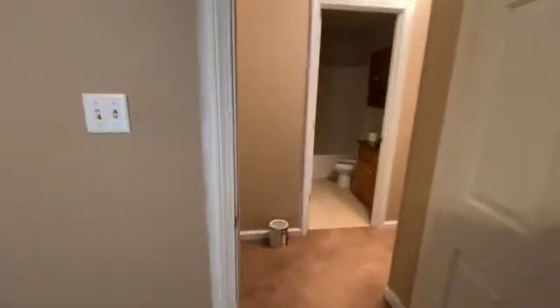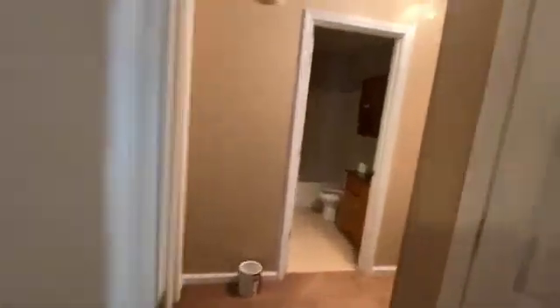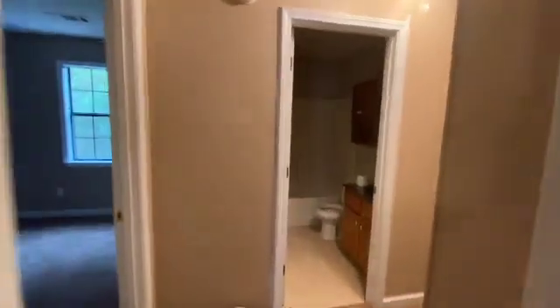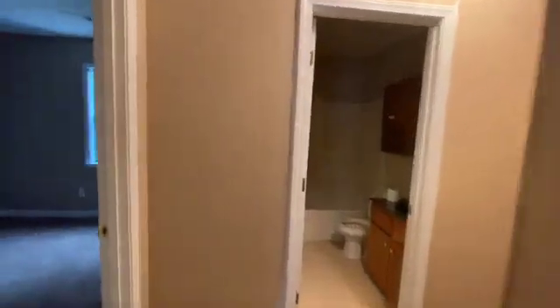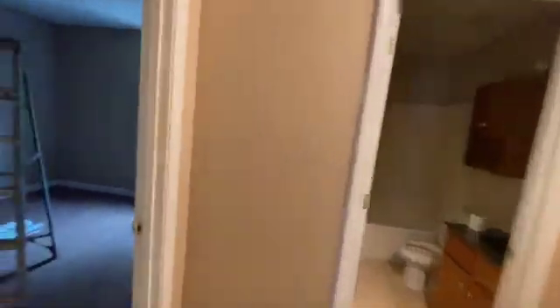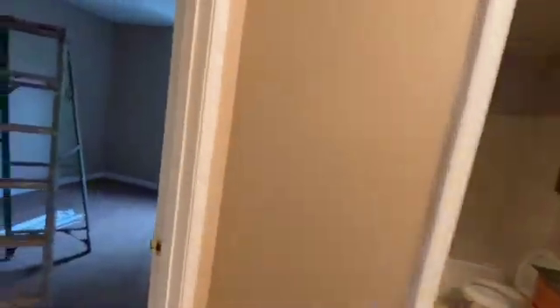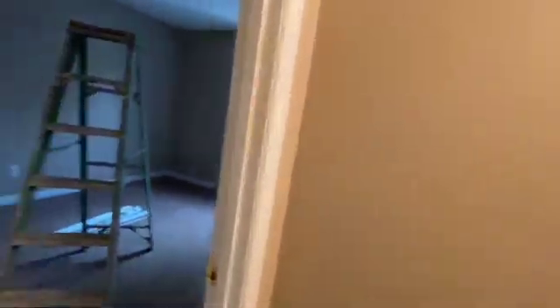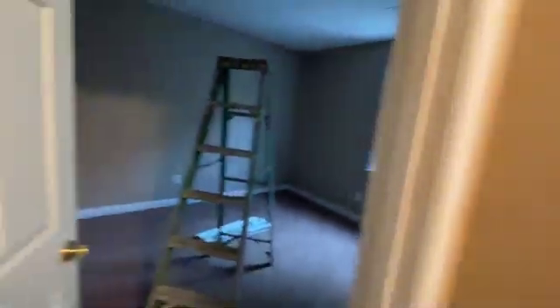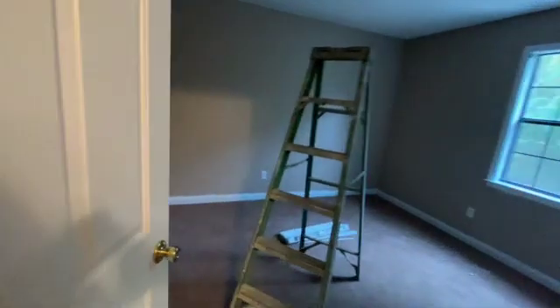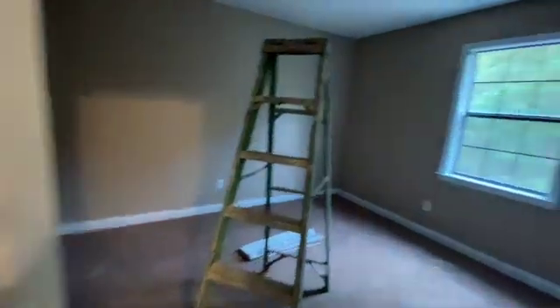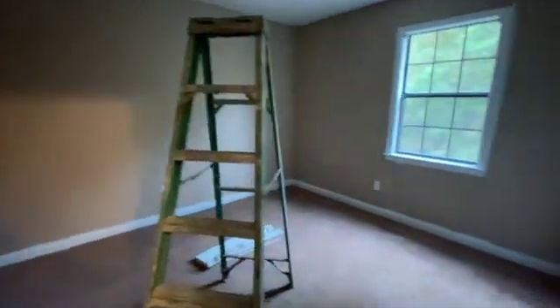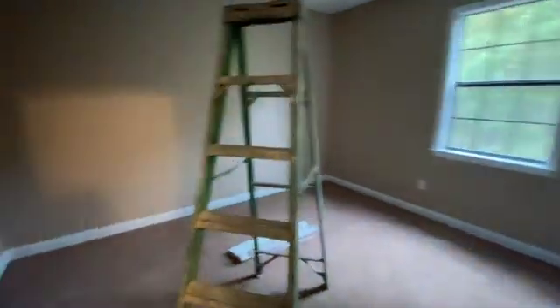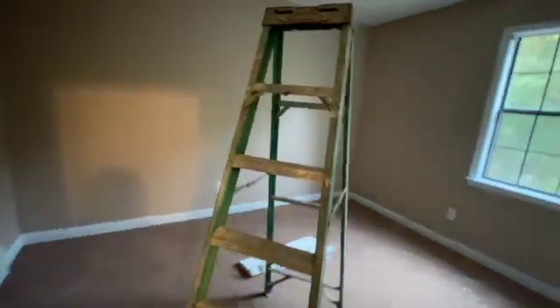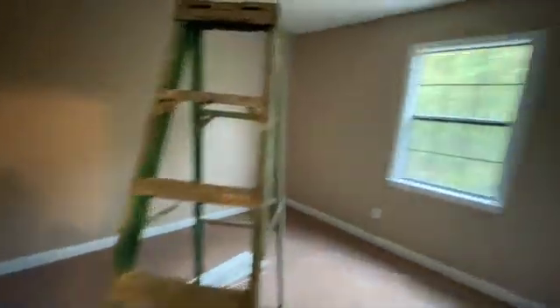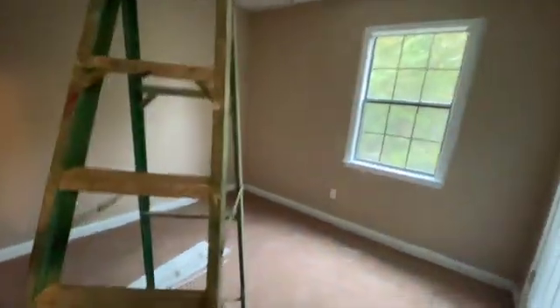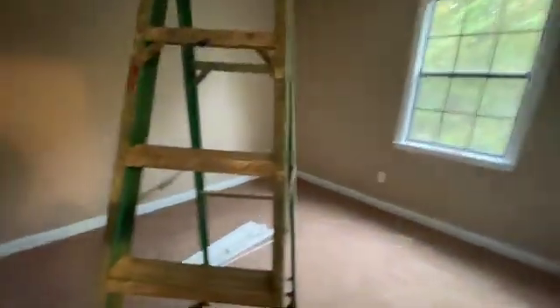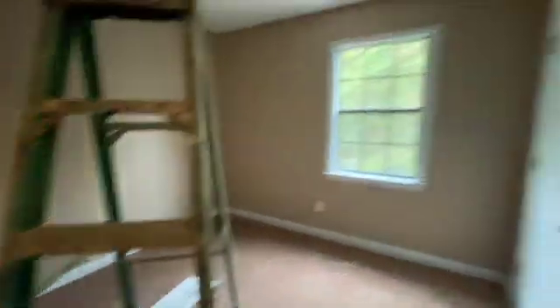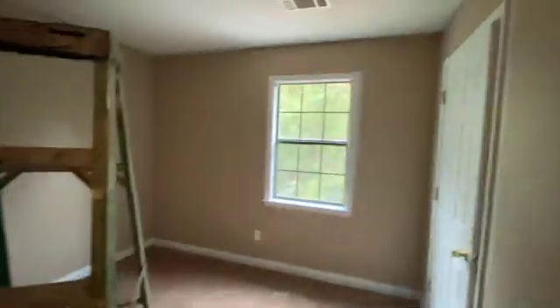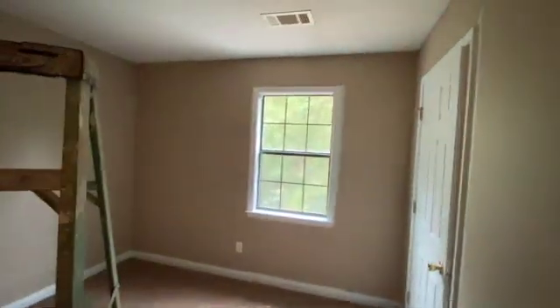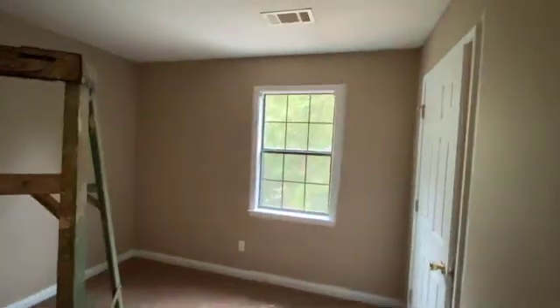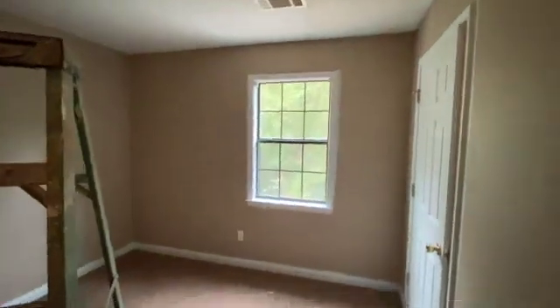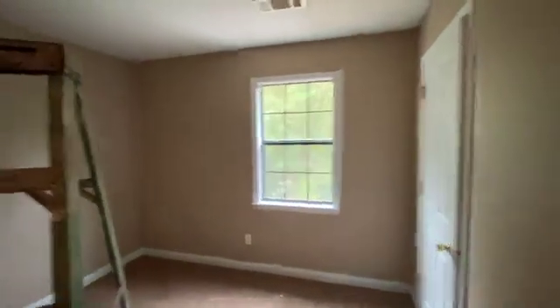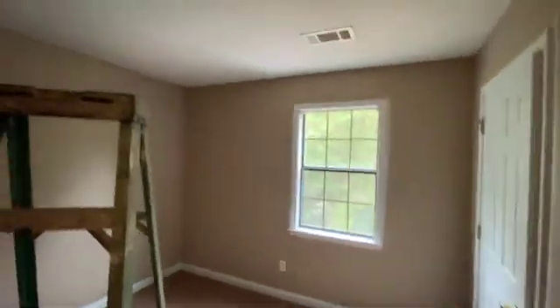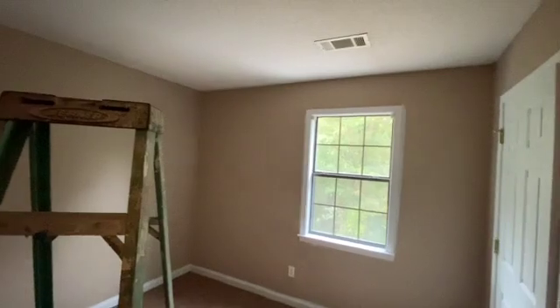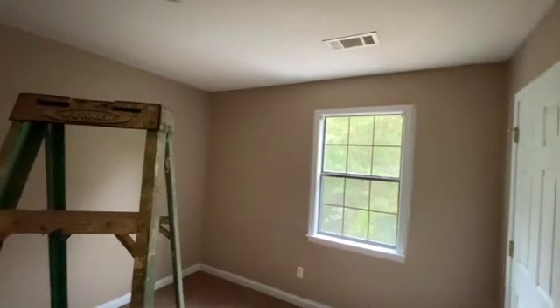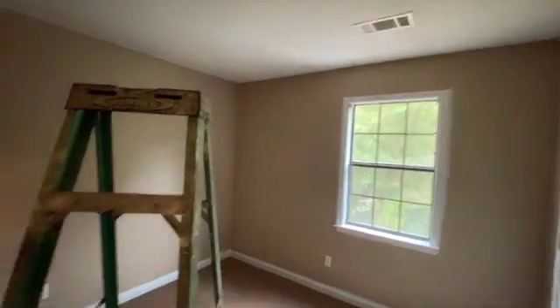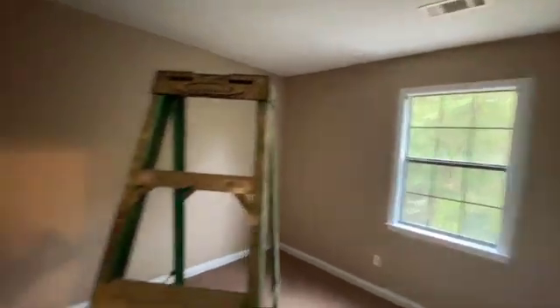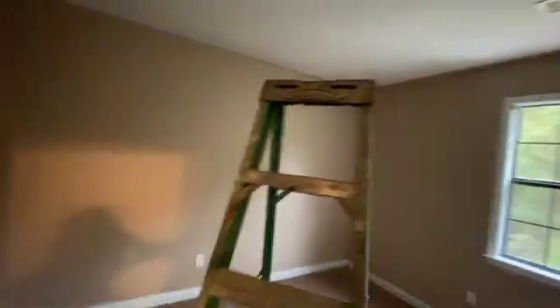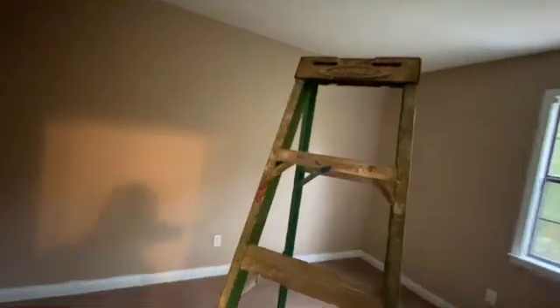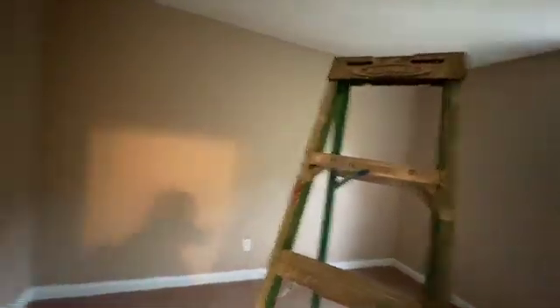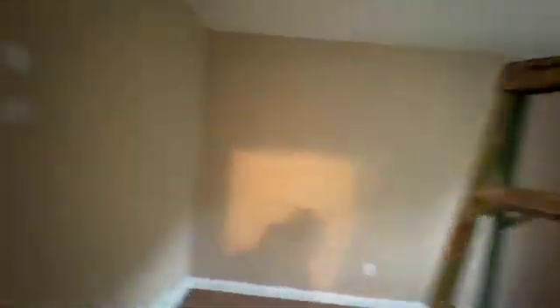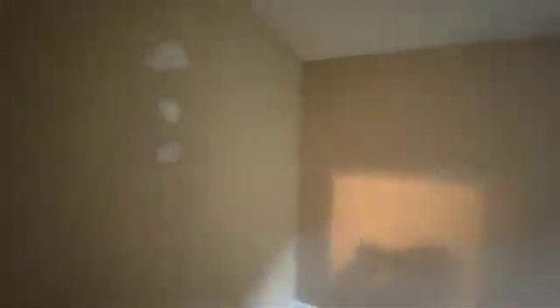Coming back to the second bedroom, again they're repairing around the windows, getting everything ready to paint.